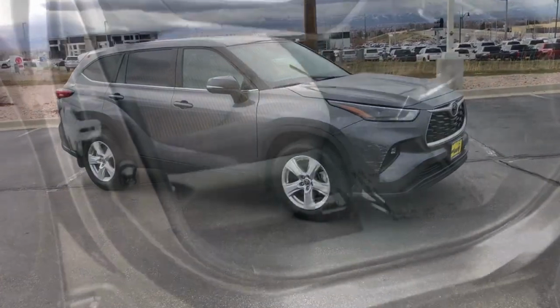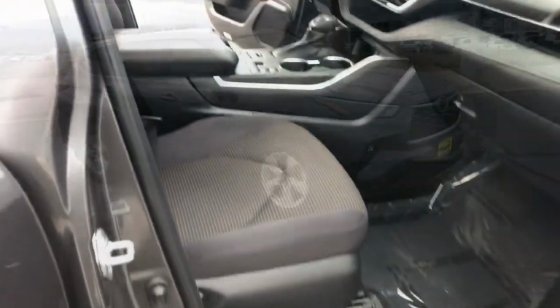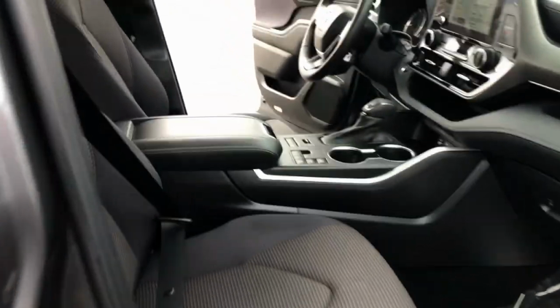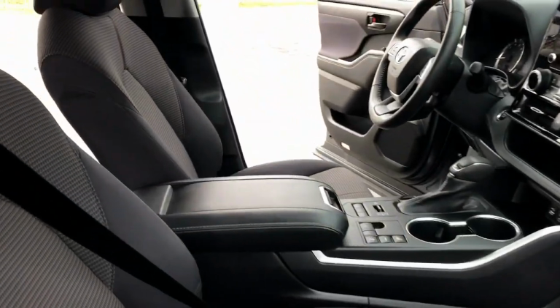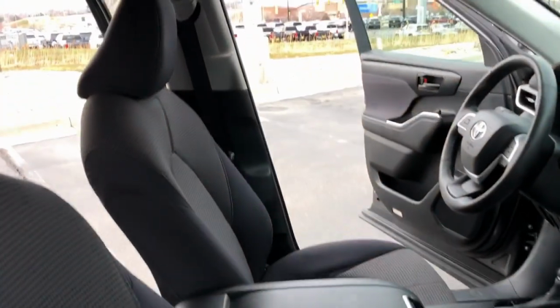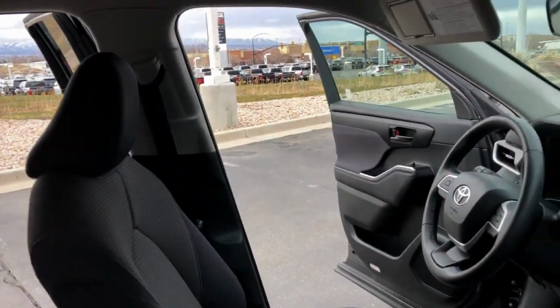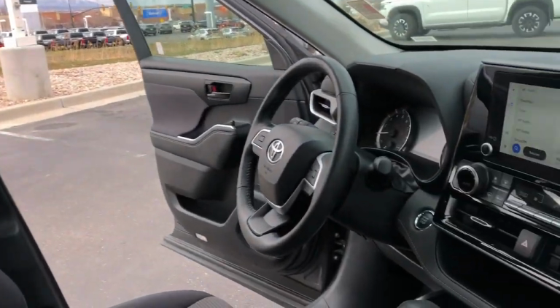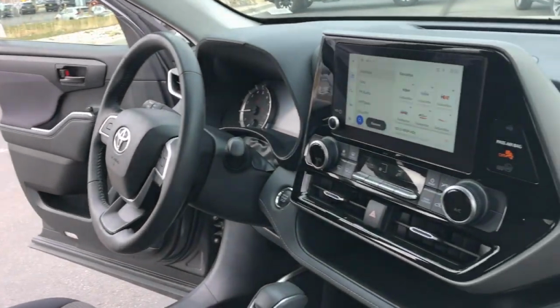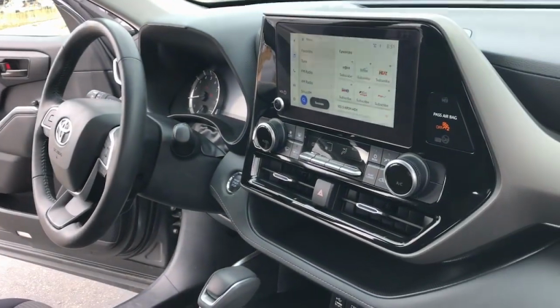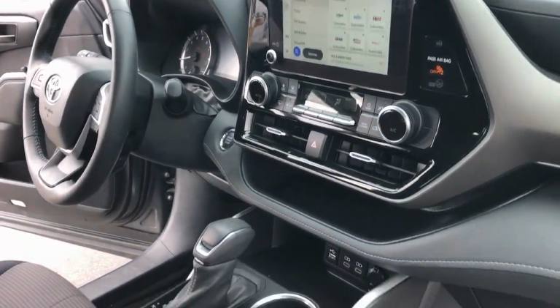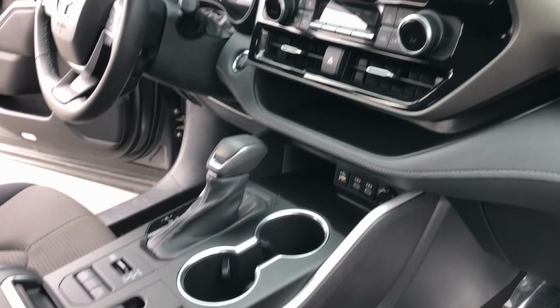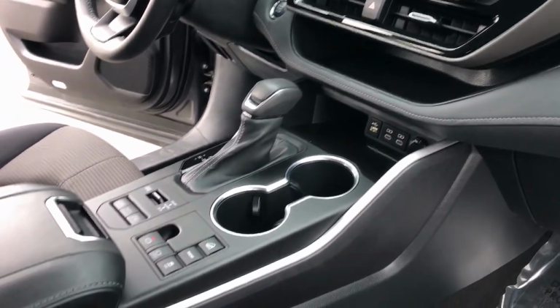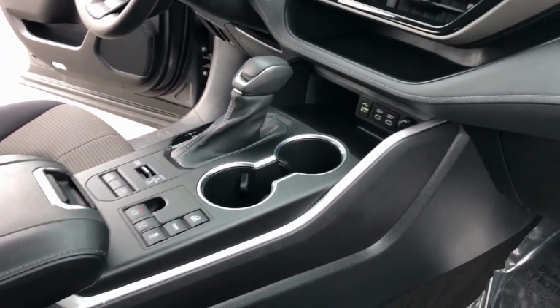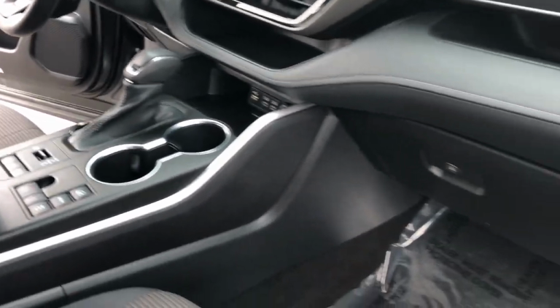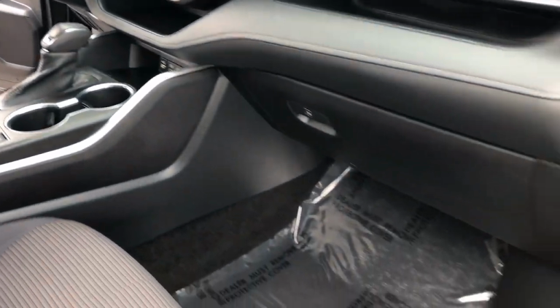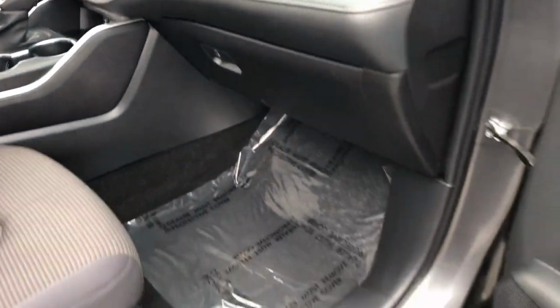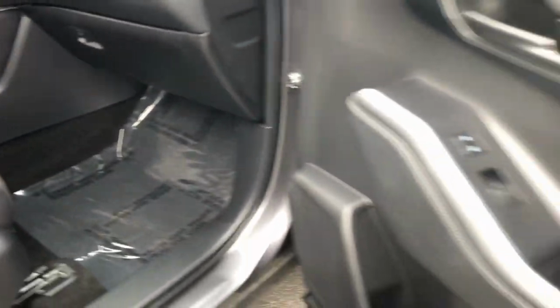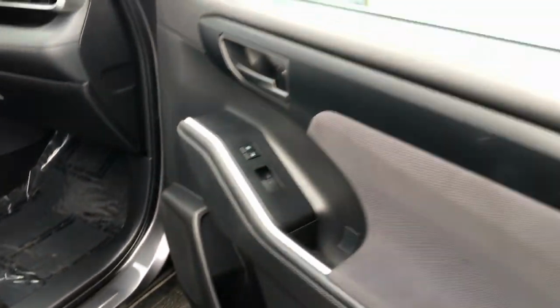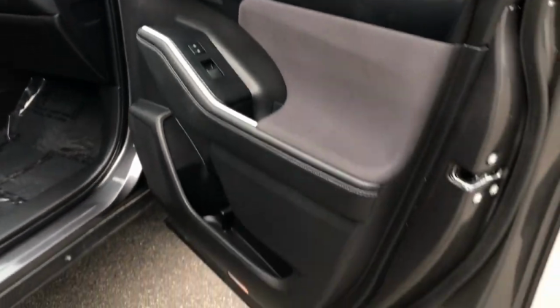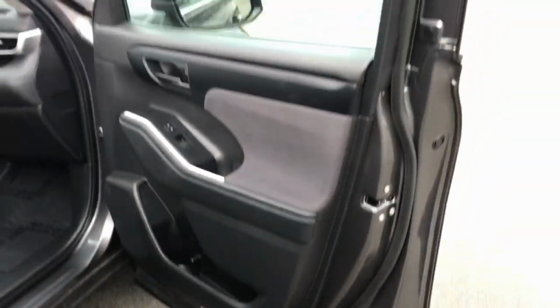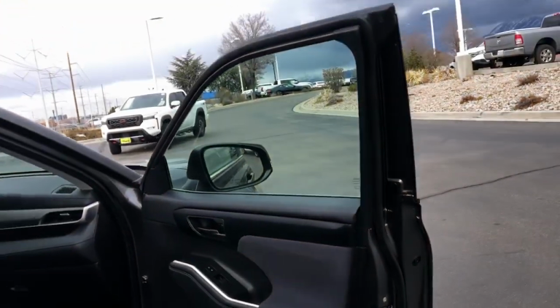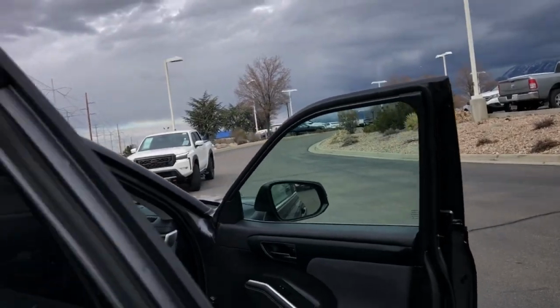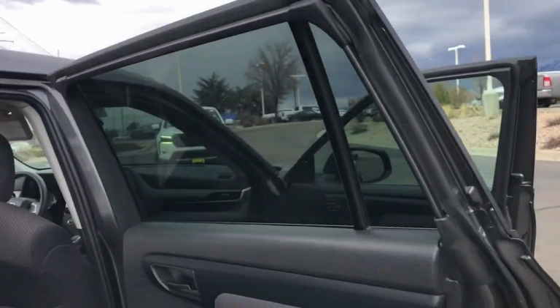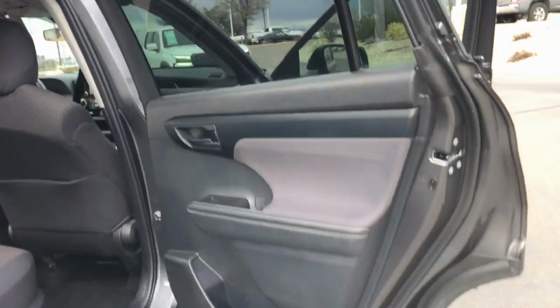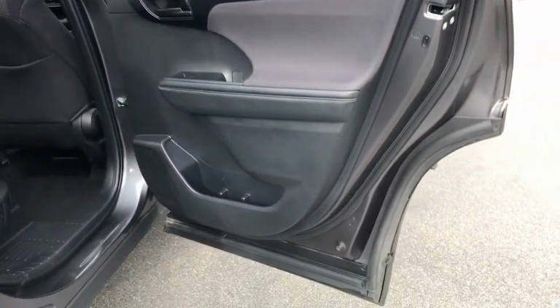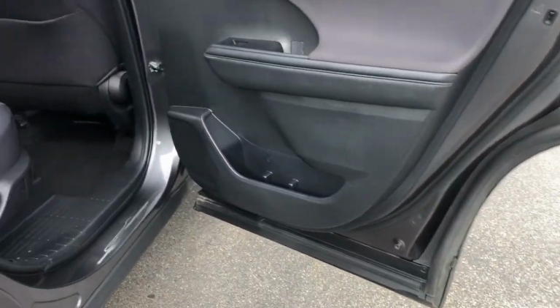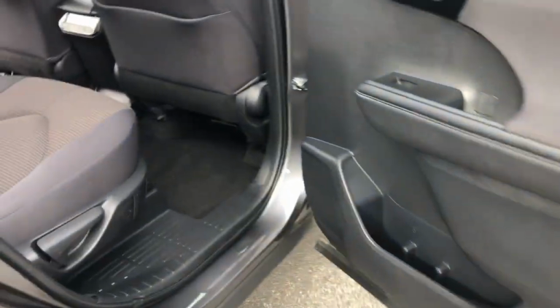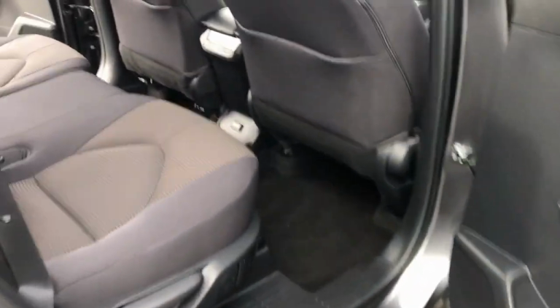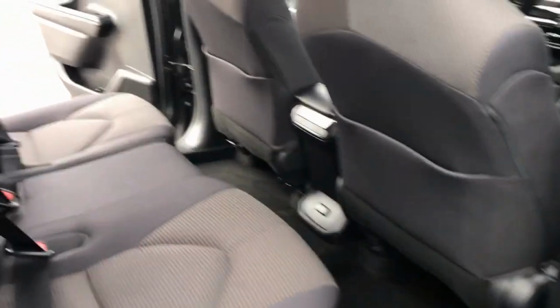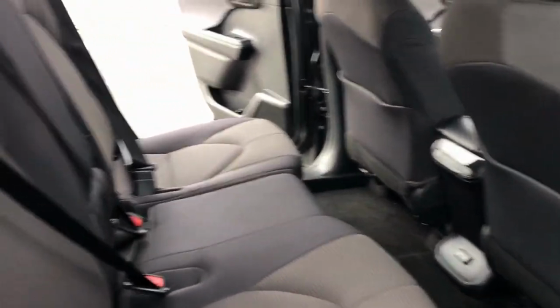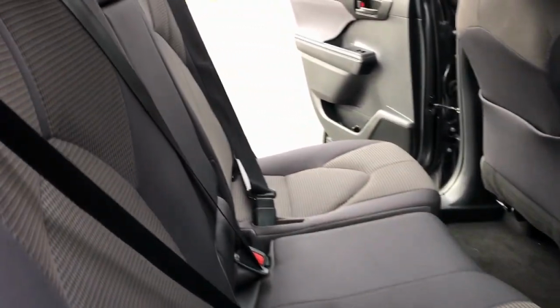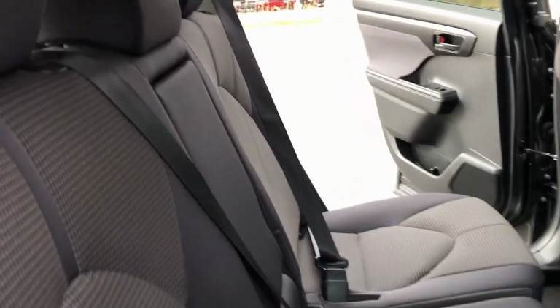The following are some of this vehicle's highlighted options: keyless entry, backup camera, power lift gate, heated mirrors, fog lamps, satellite radio, aluminum wheels, third row seat, alarm, and electronic stability control.